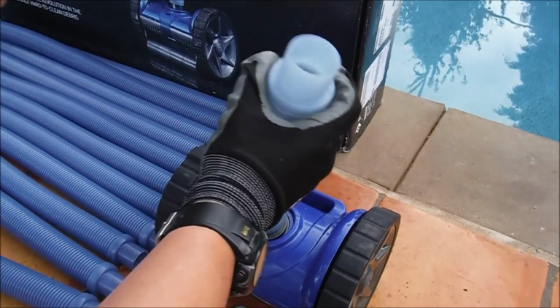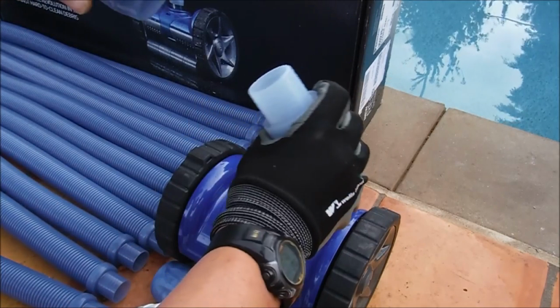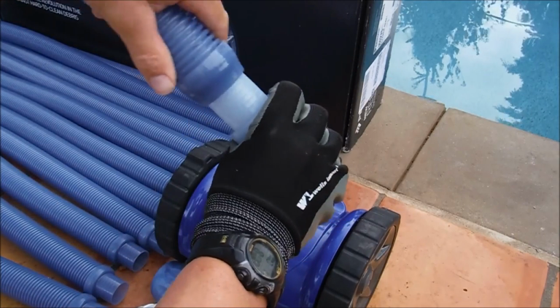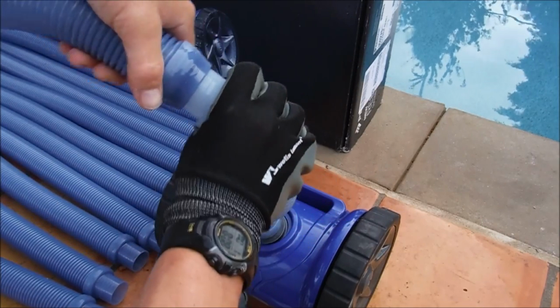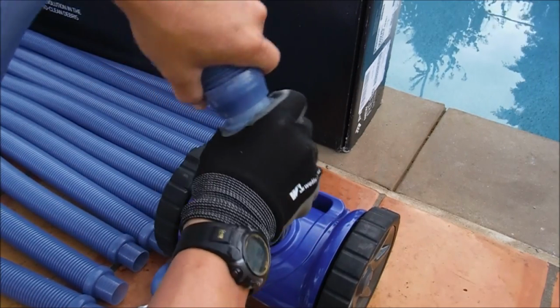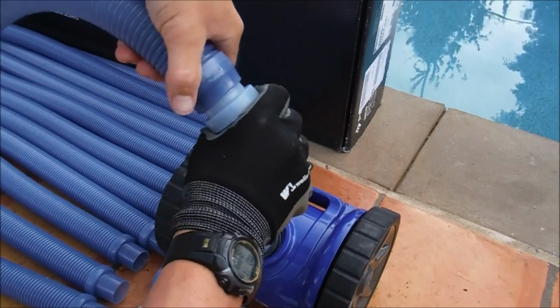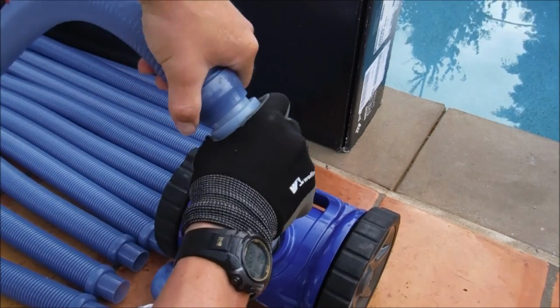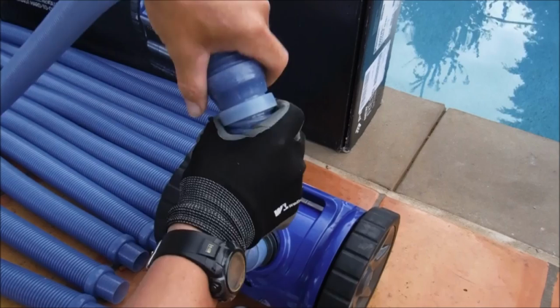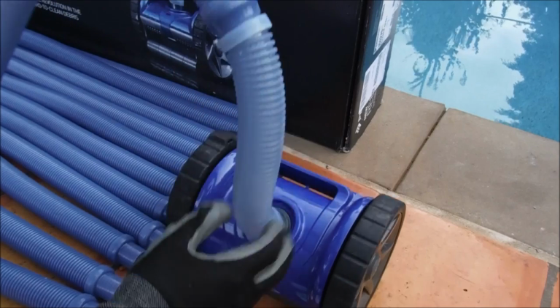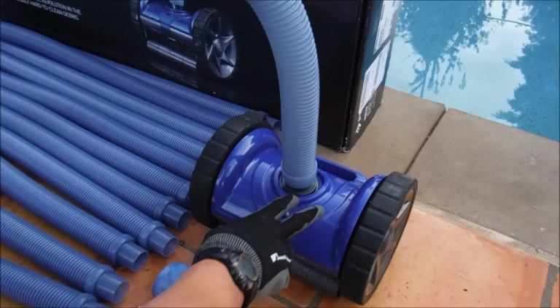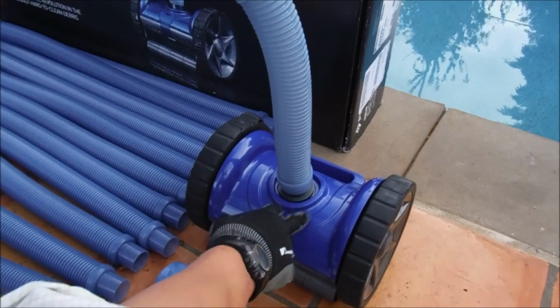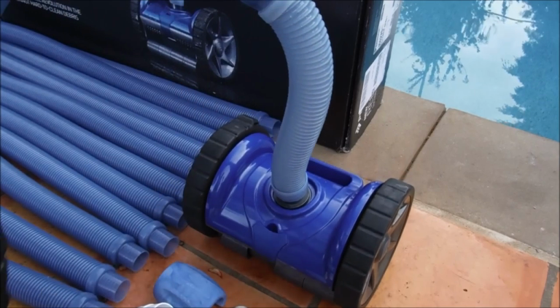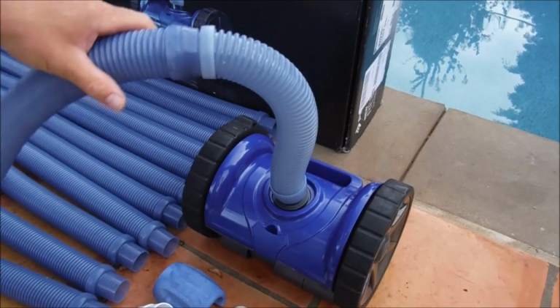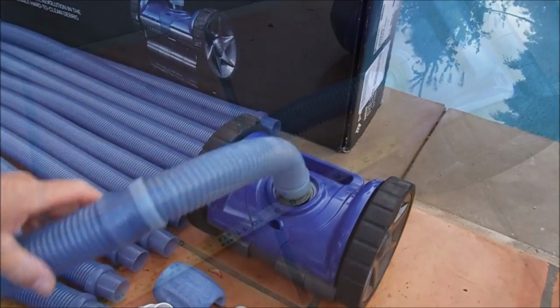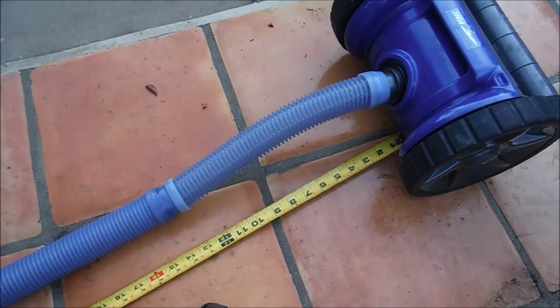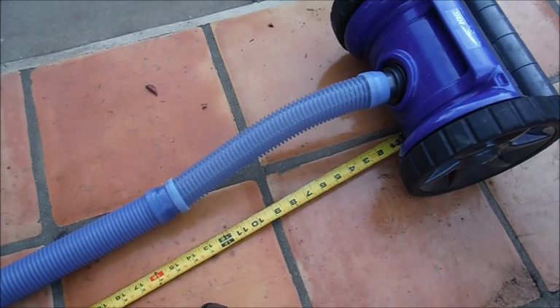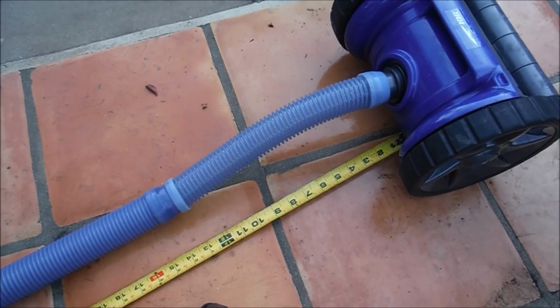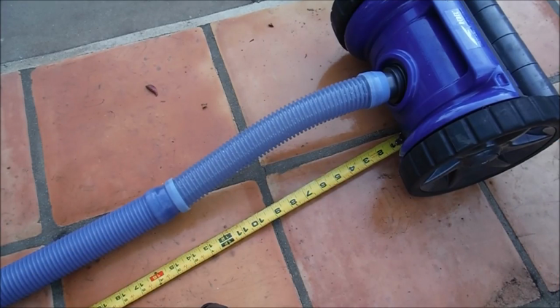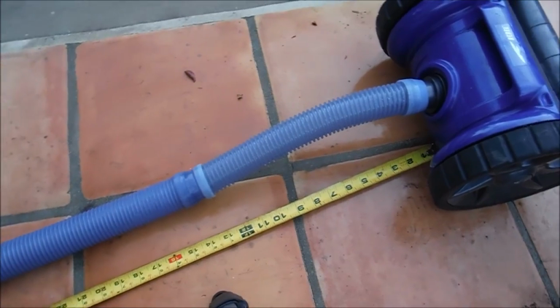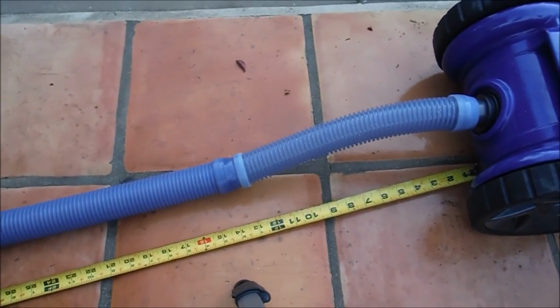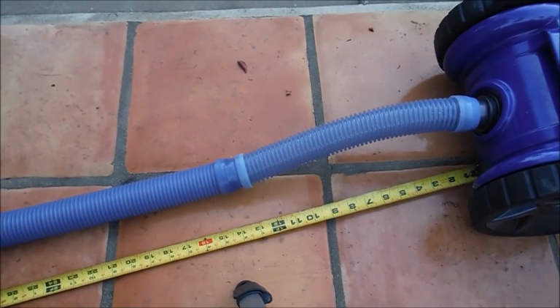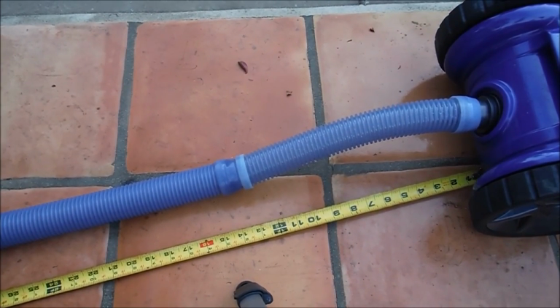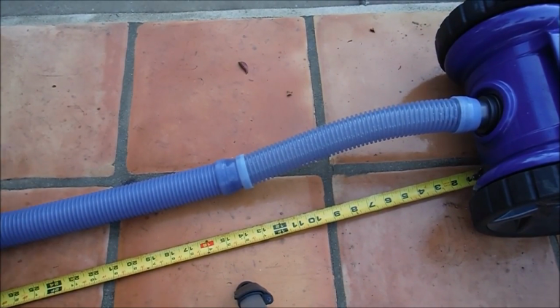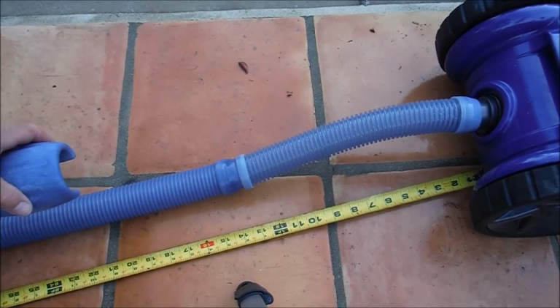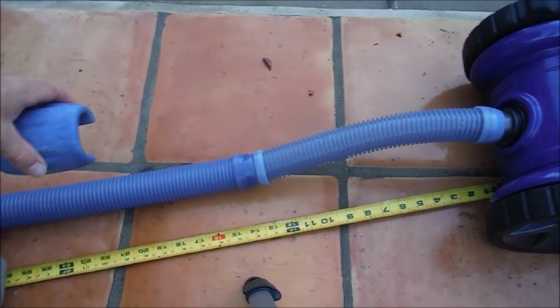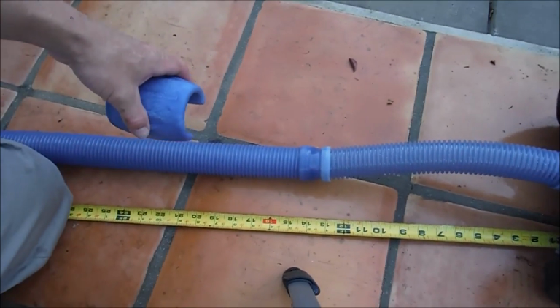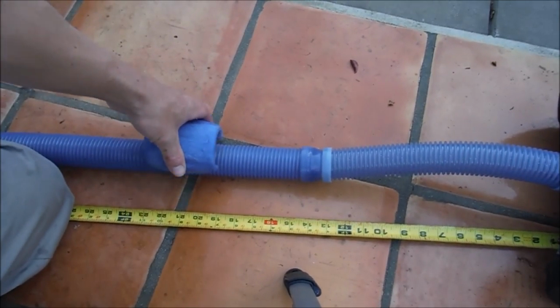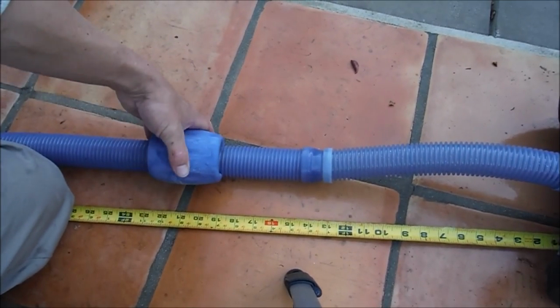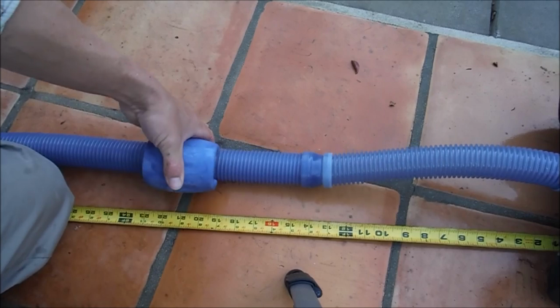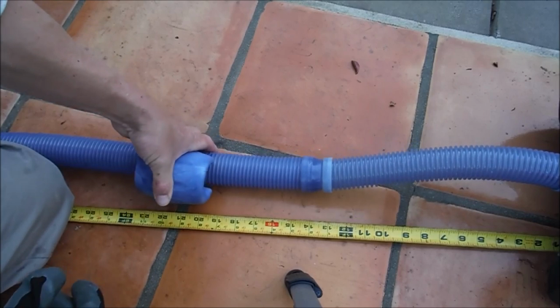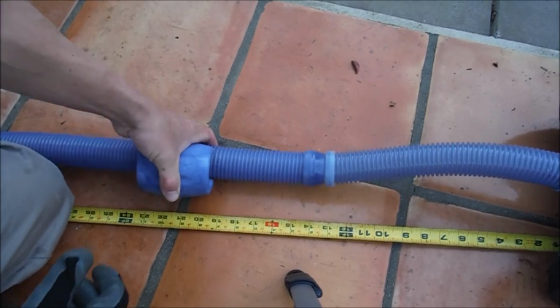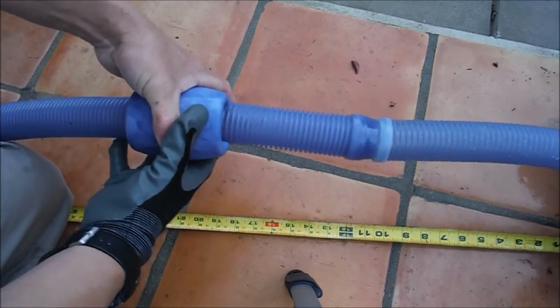Next, stick another hose section on and put the hose float 20 inches from the head of the cleaner on the hose. You'll probably need a ruler — measure 20 inches, then snap the hose float on right at the 20-inch mark.